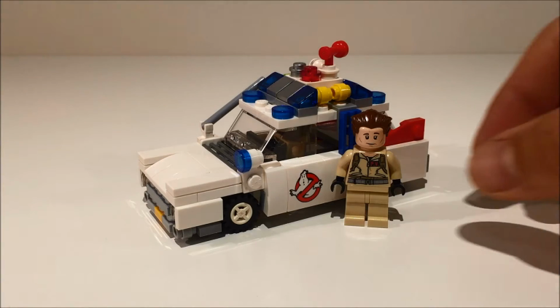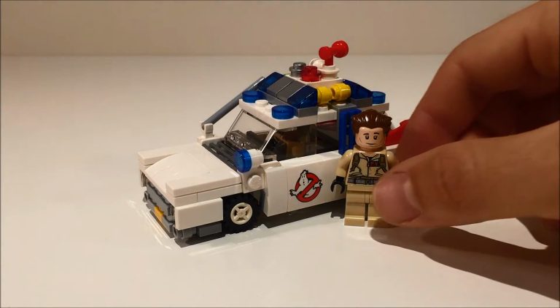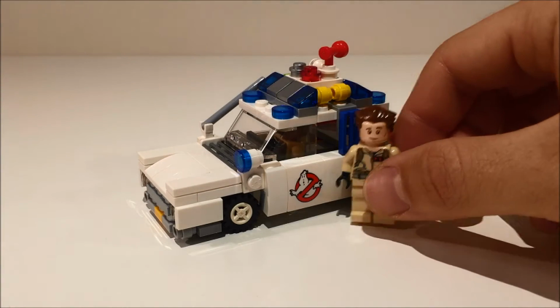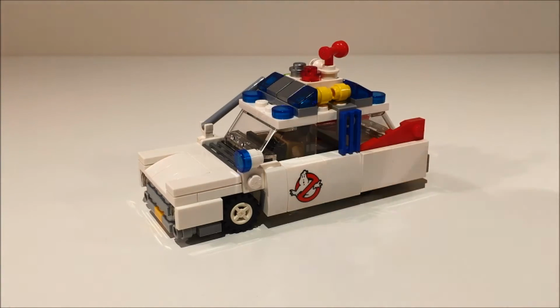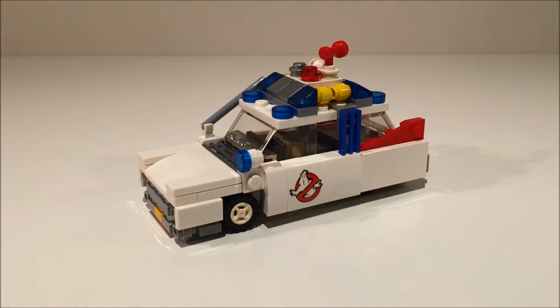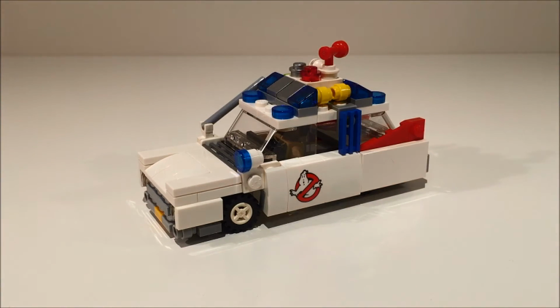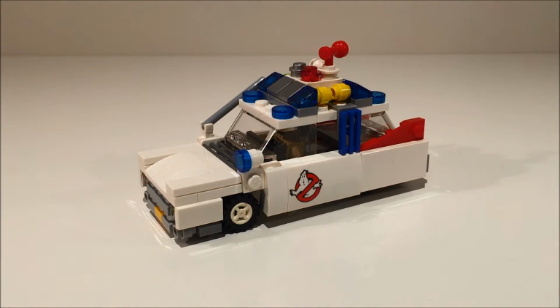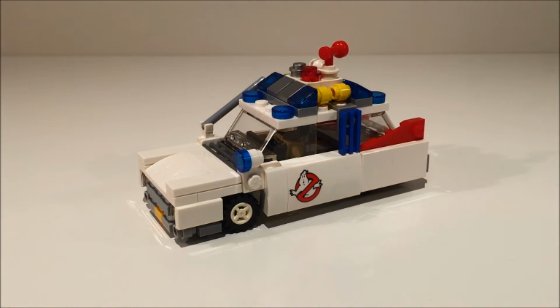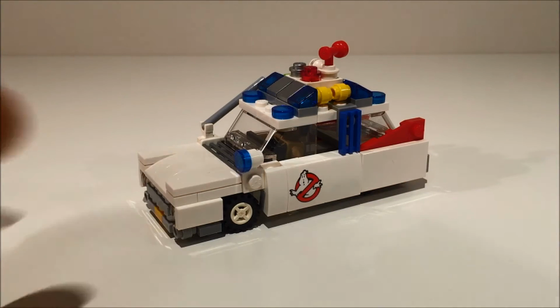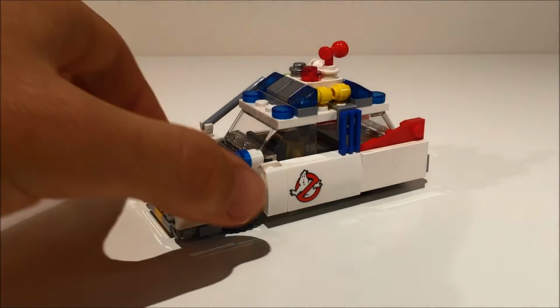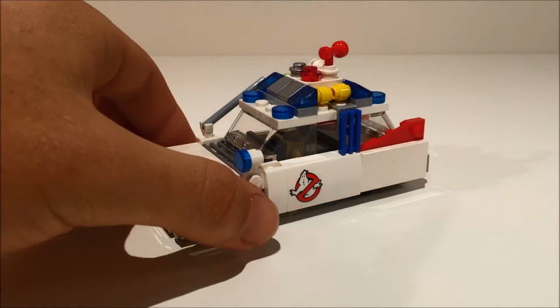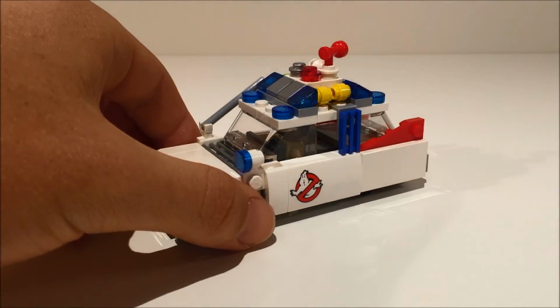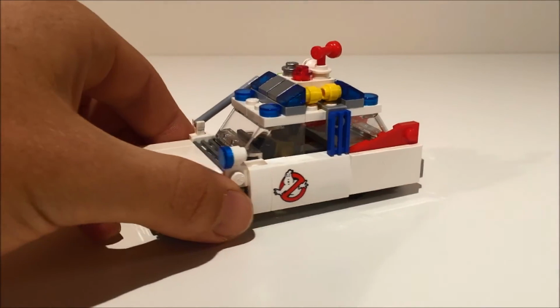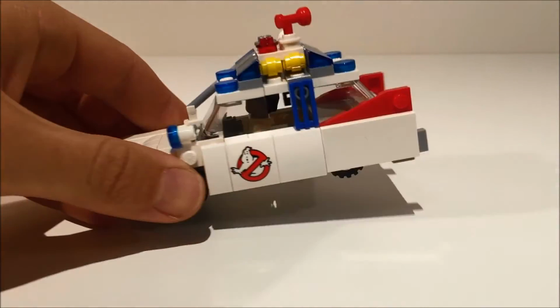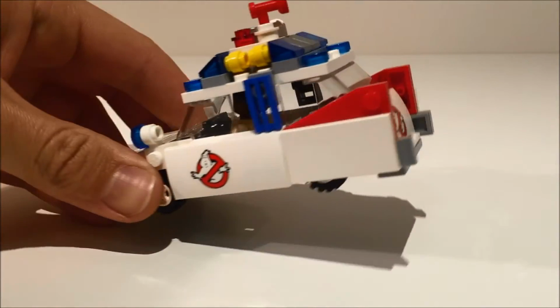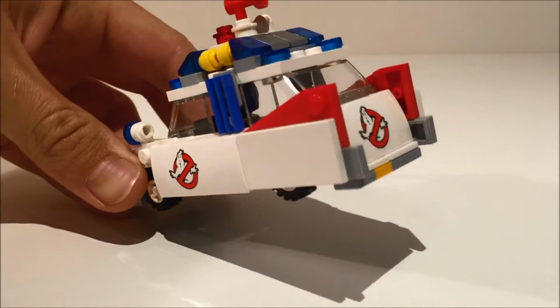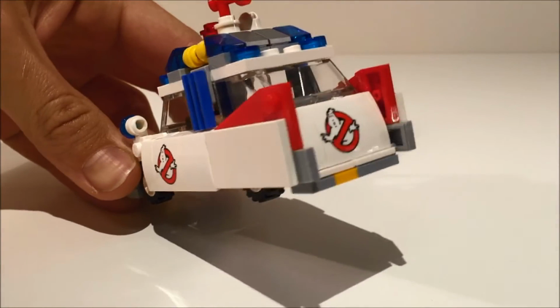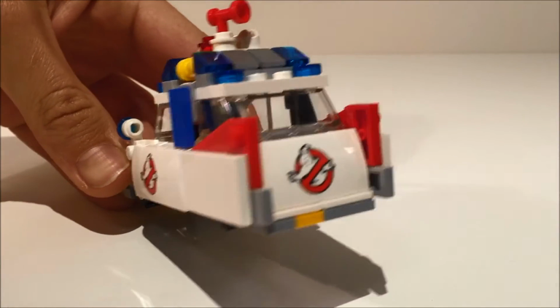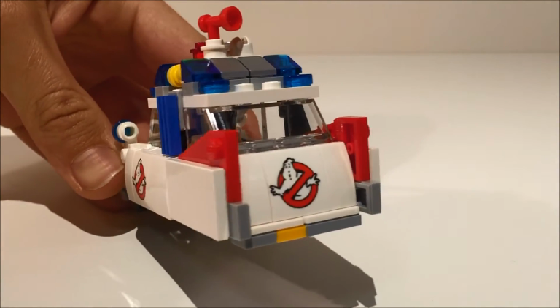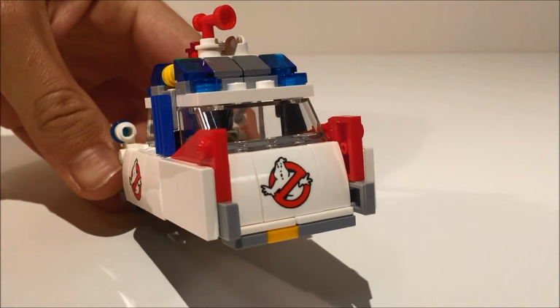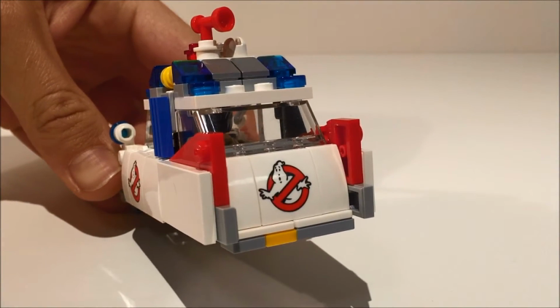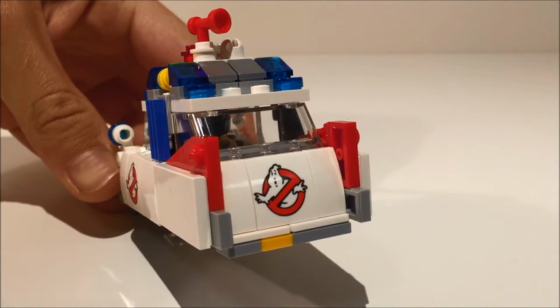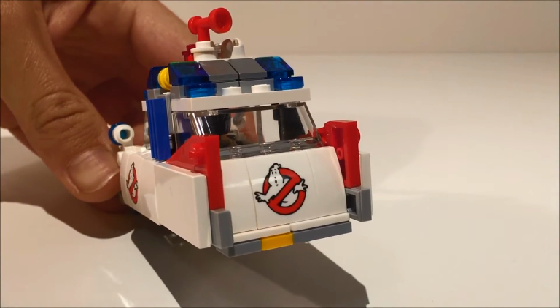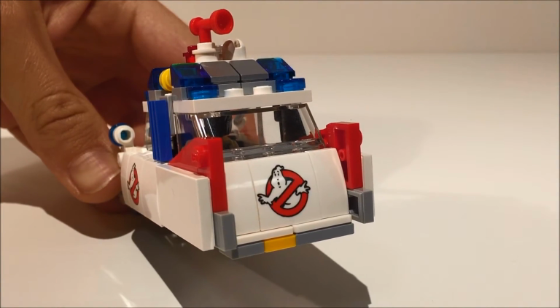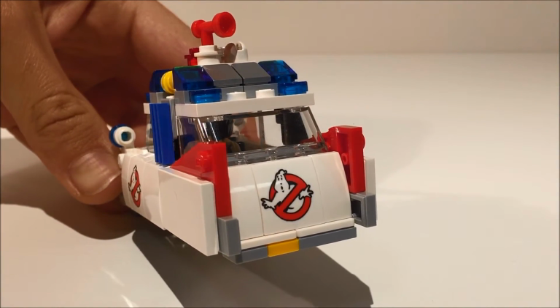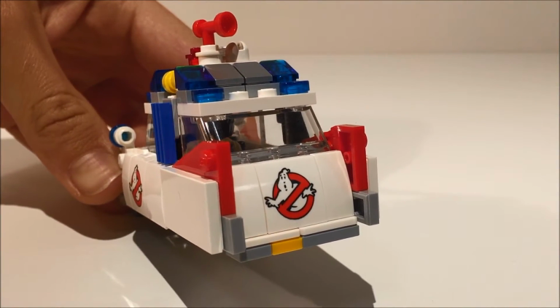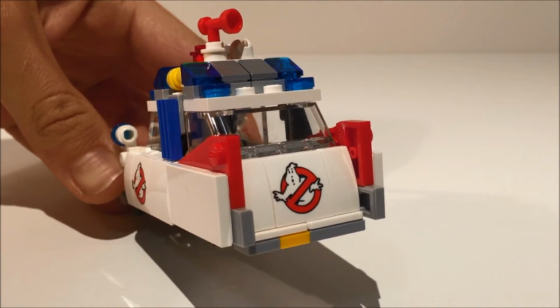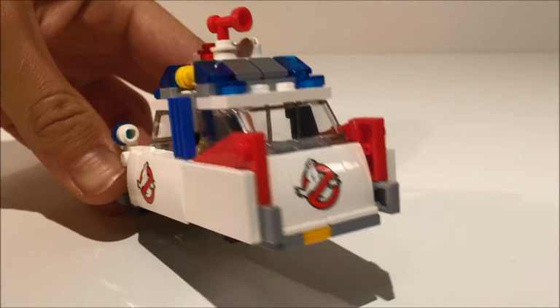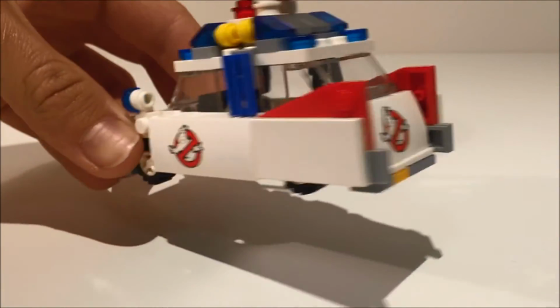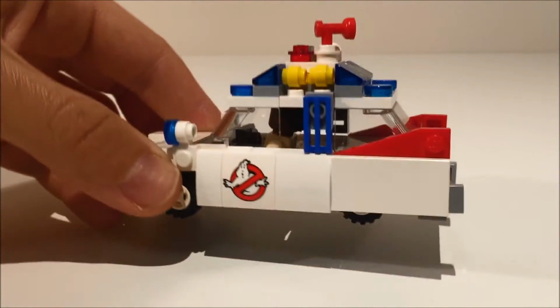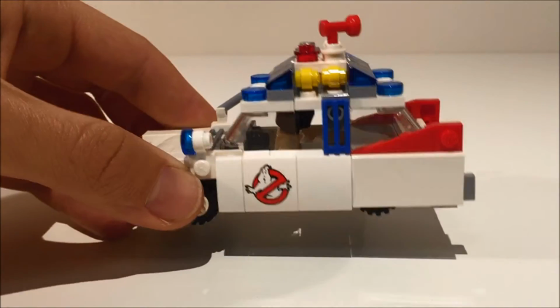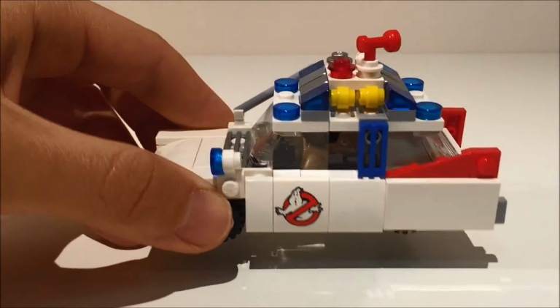For the exterior, I used the printed bricks from the LEGO Ideas set for the logo on the sides and rear. Obviously the number plates from the set would be too large to use, so I had to substitute them with 1x1 plates instead.